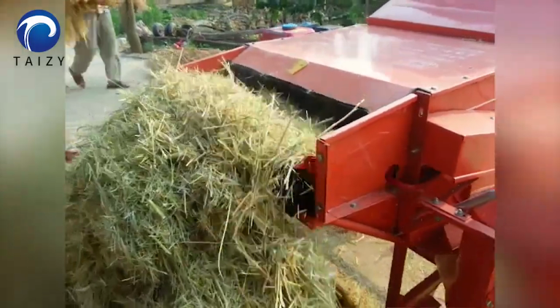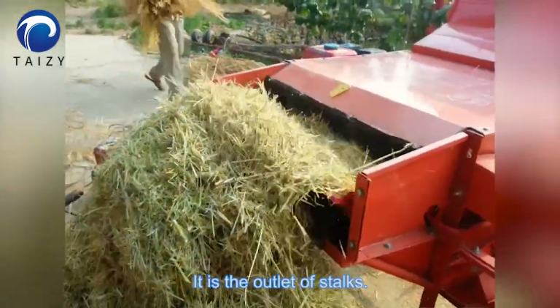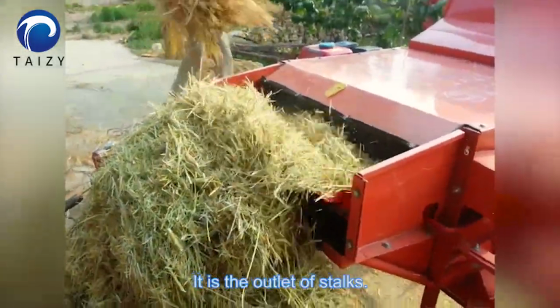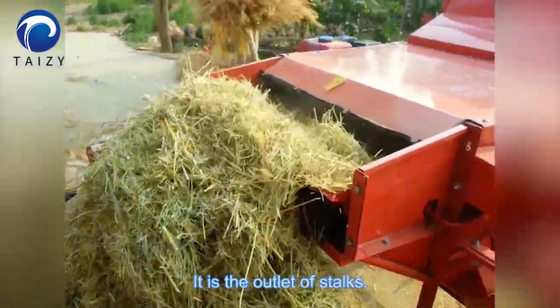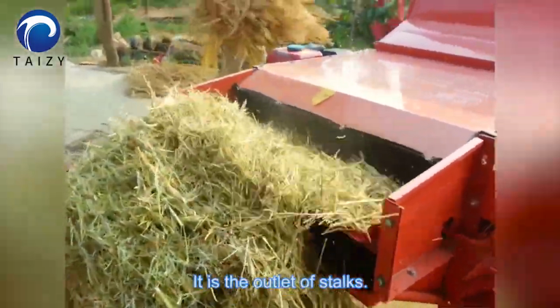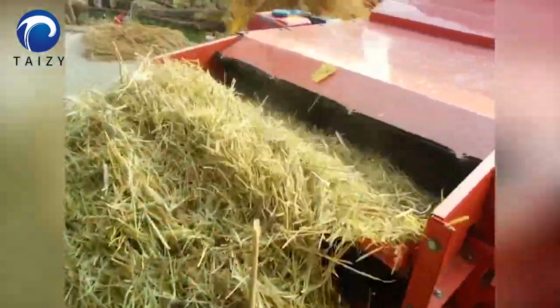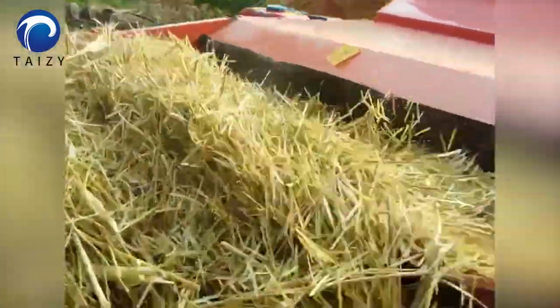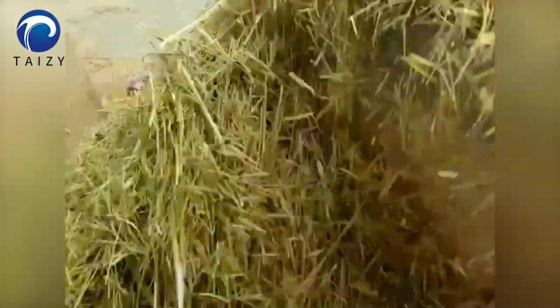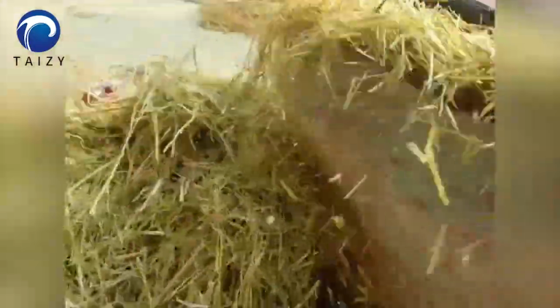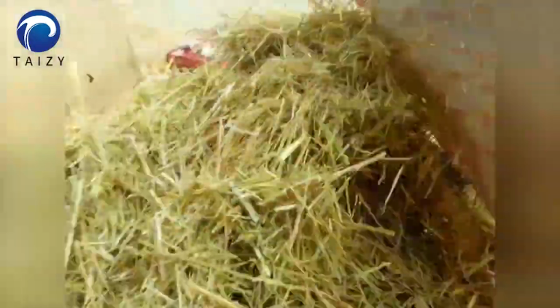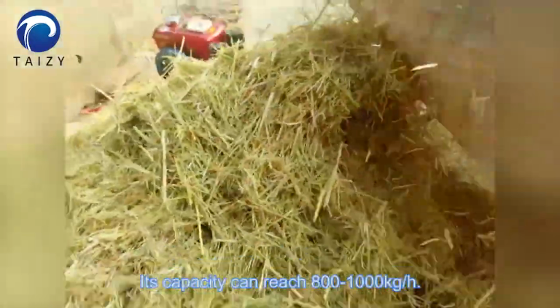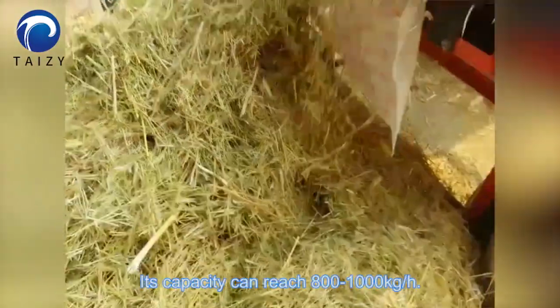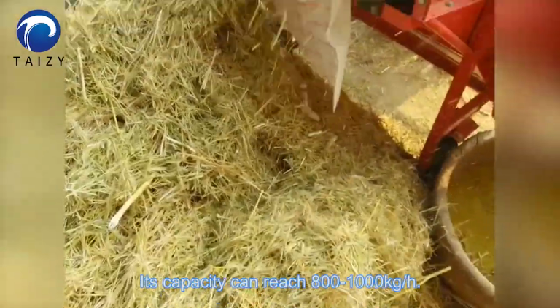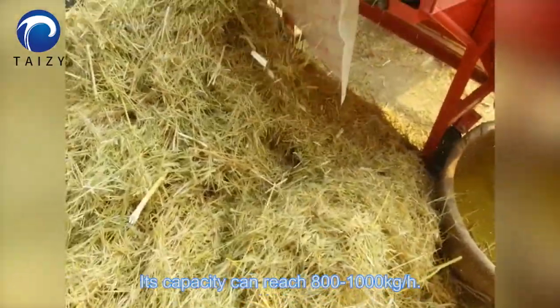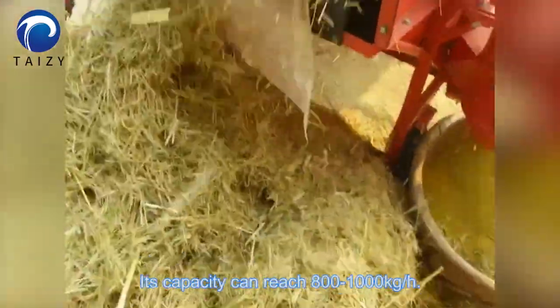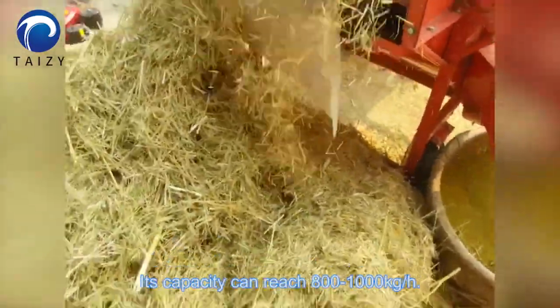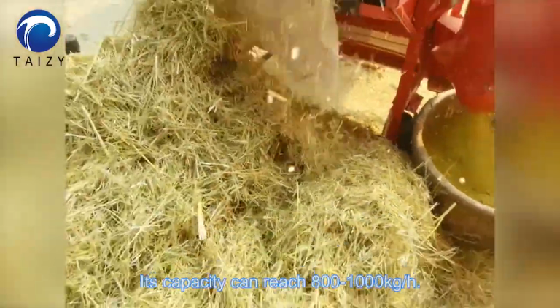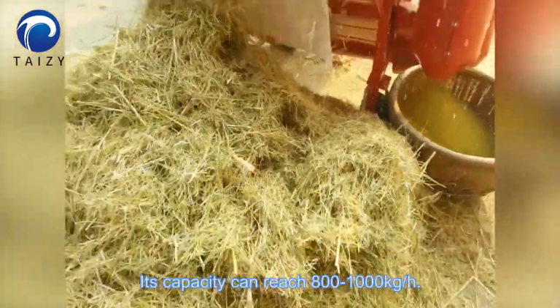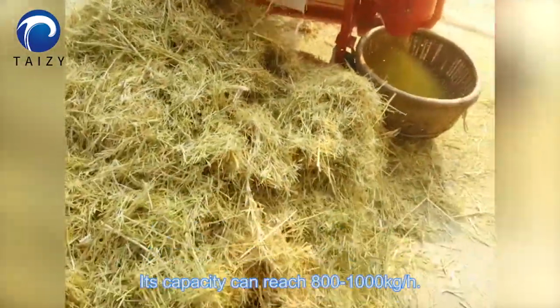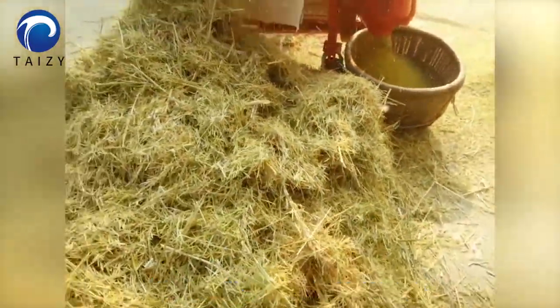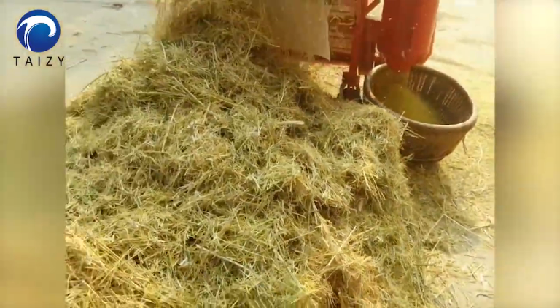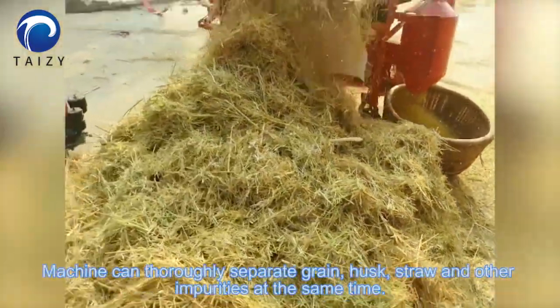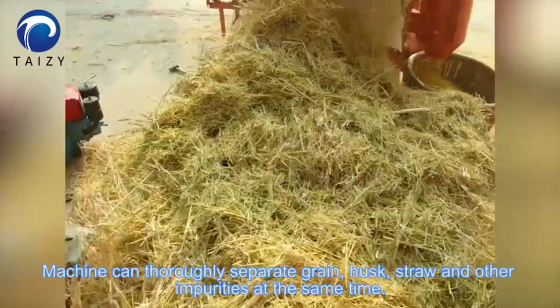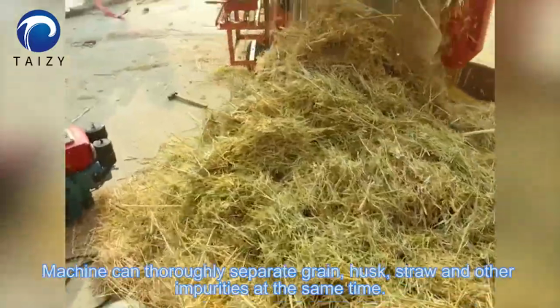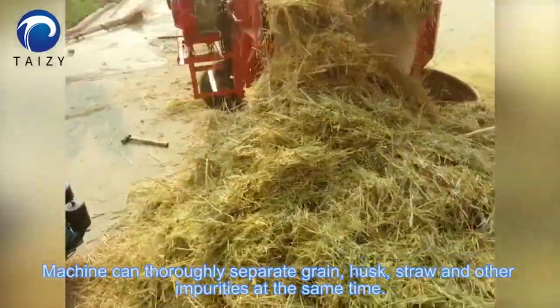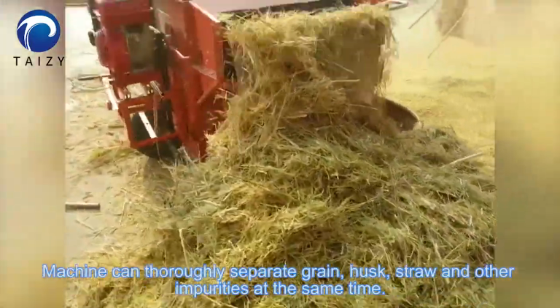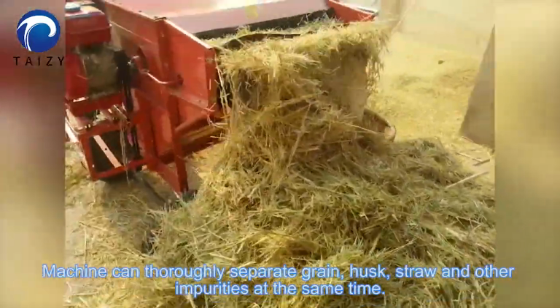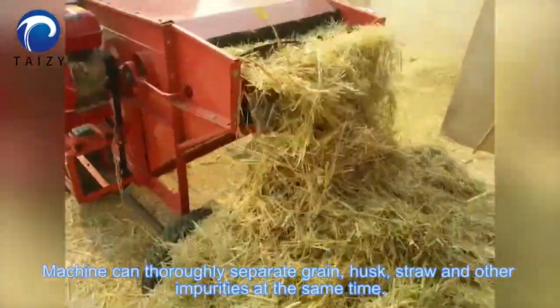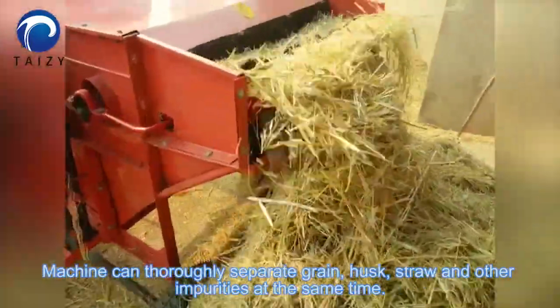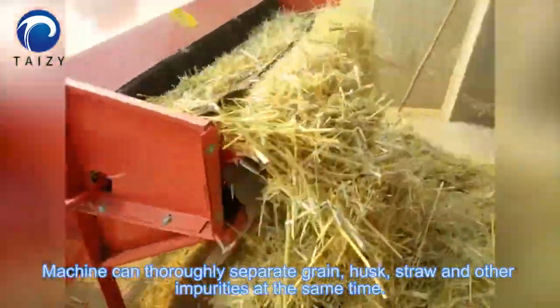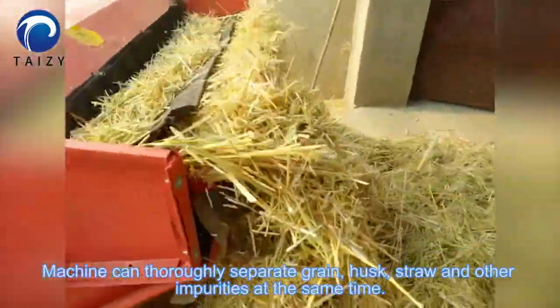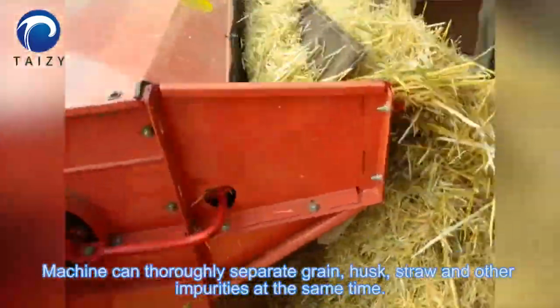This shows the outlet of stalks. The machine's capacity can reach 800 to 1000 kg per hour. It can thoroughly separate grain, husk, straw, and other impurities at the same time.